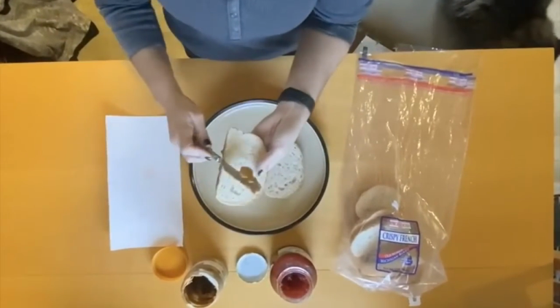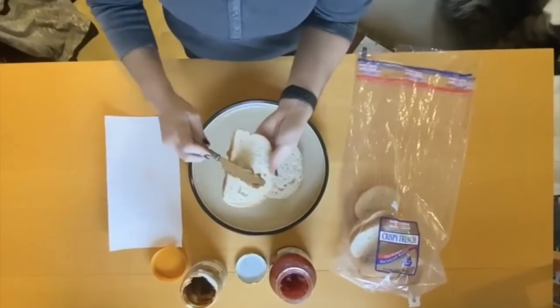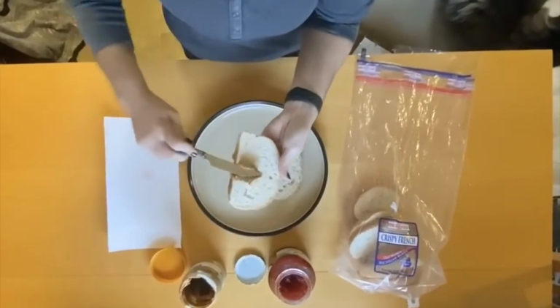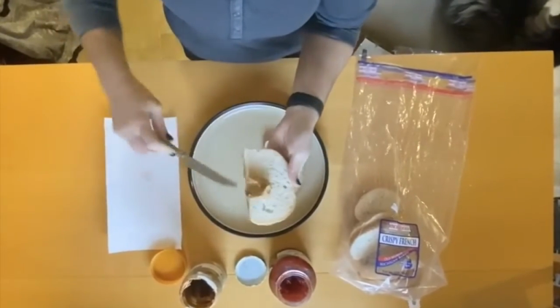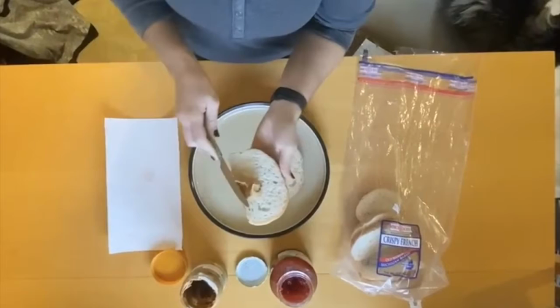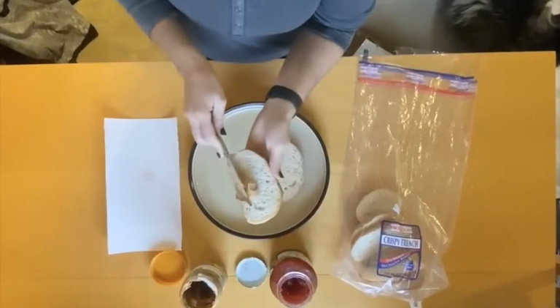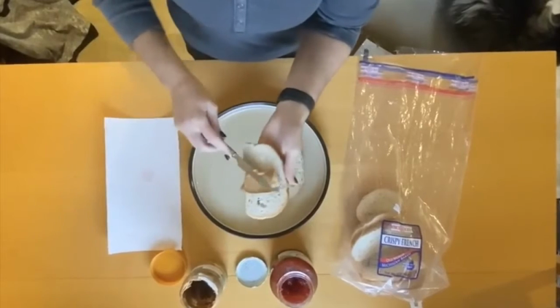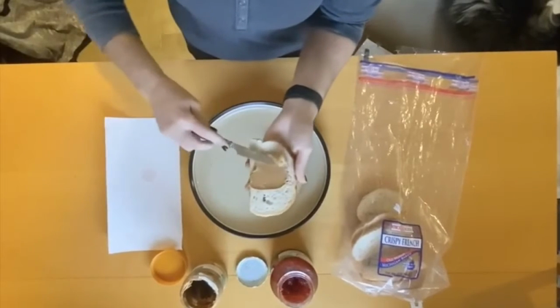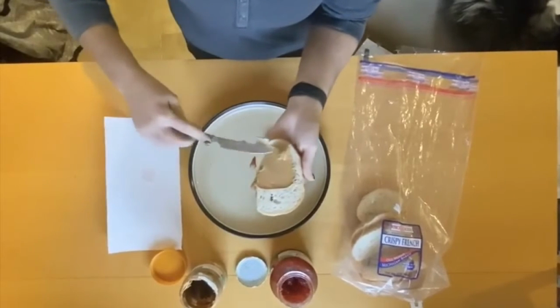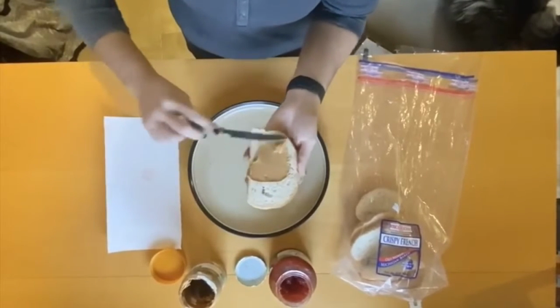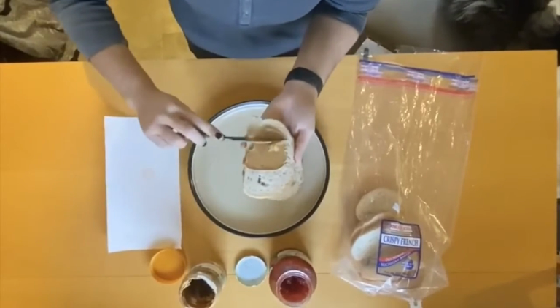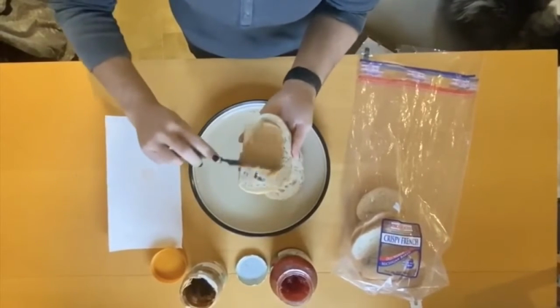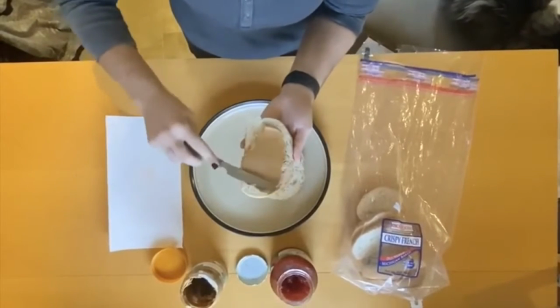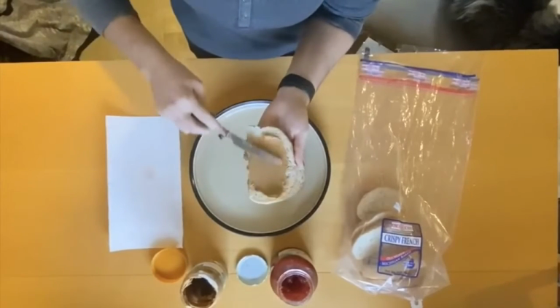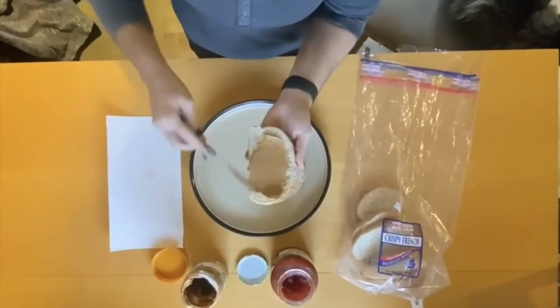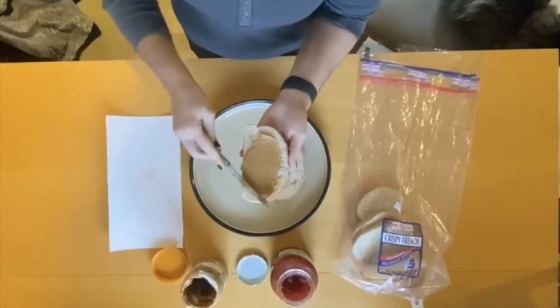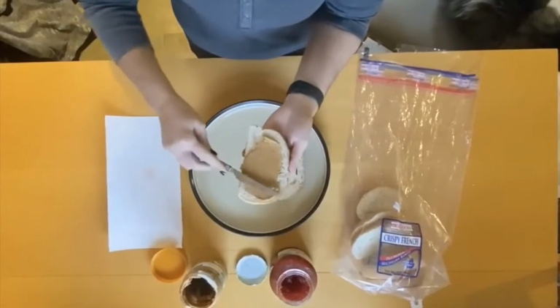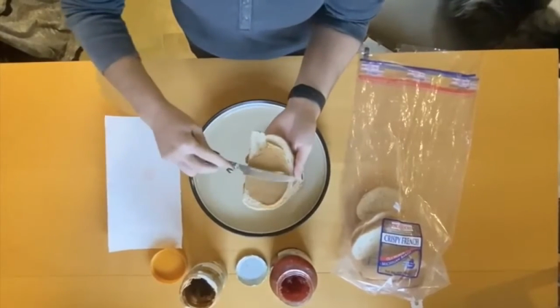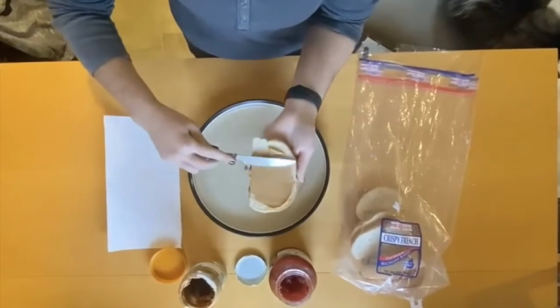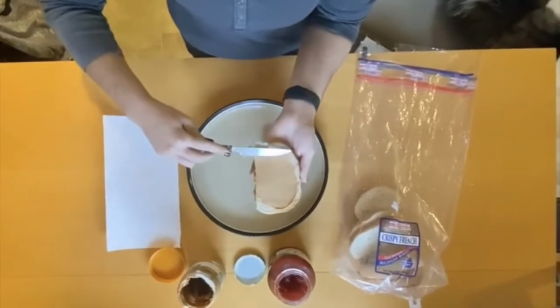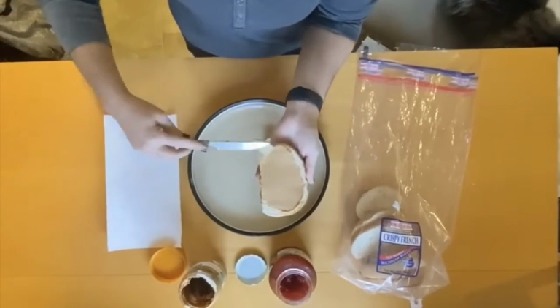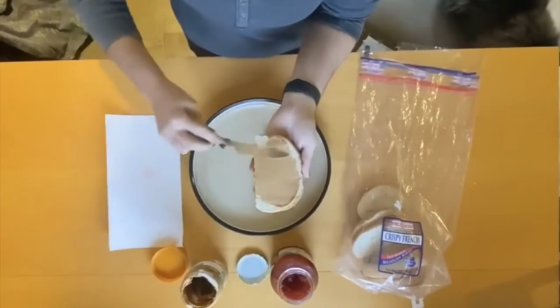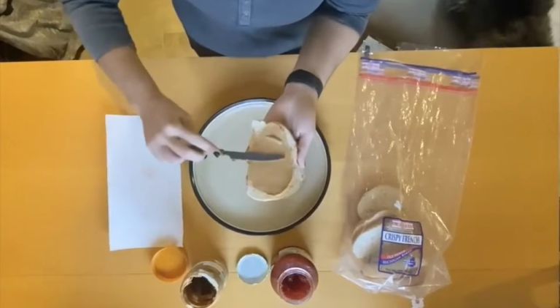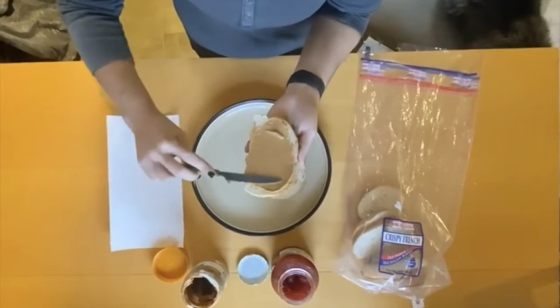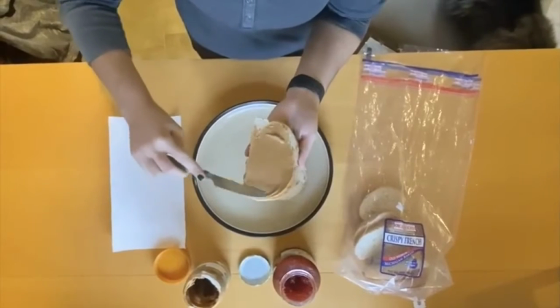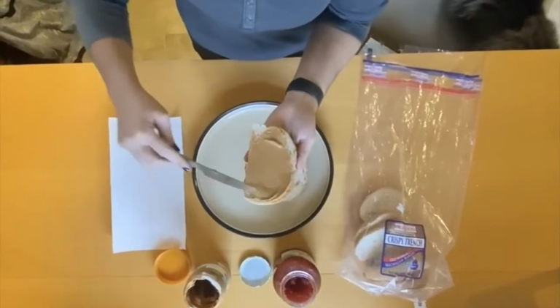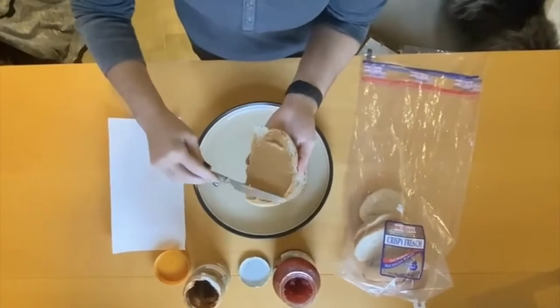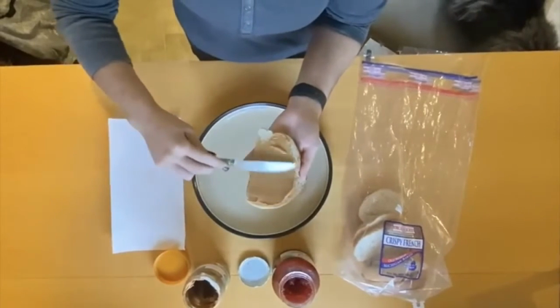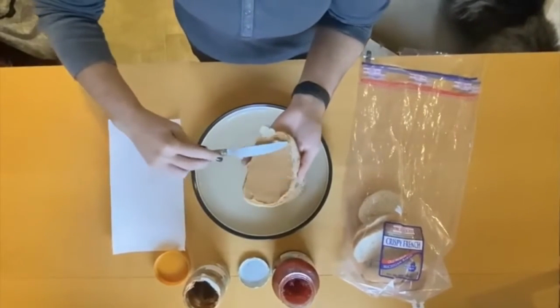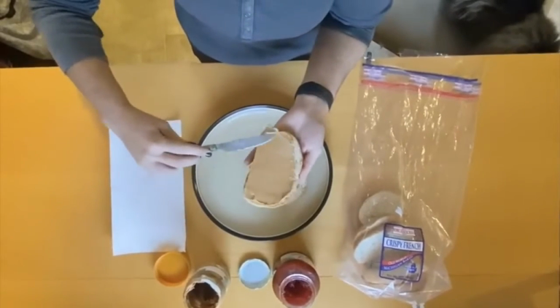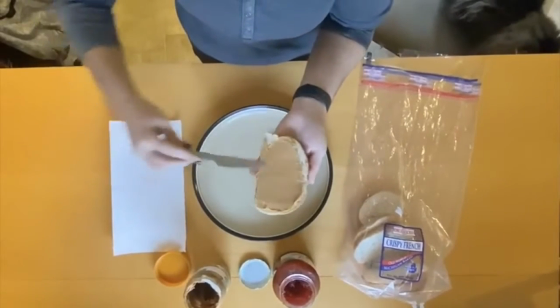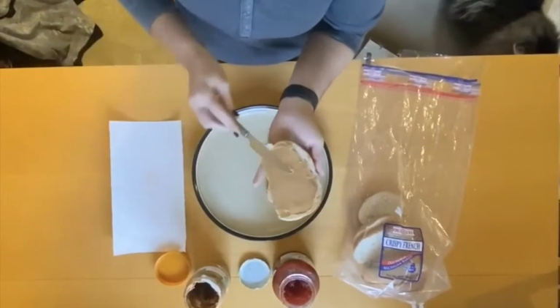So from there, we're going to scoop out a little peanut butter, and then we're going to scrape it on there nice and evenly on one half of the bread. Get a nice even coat.